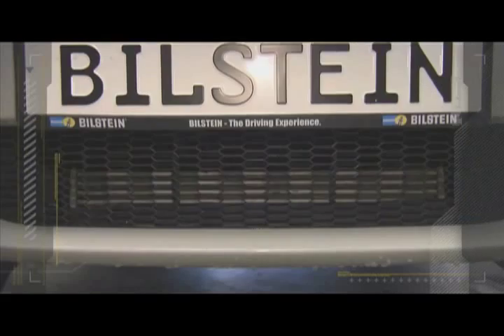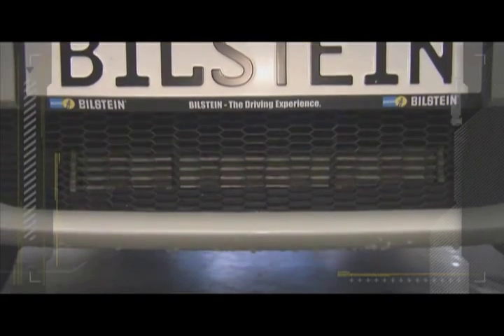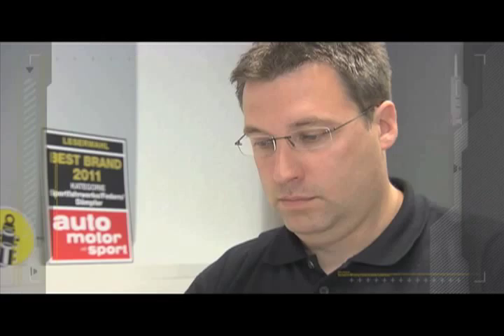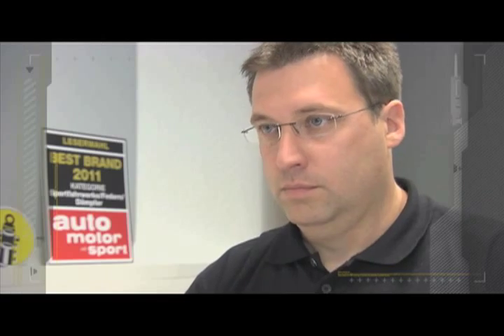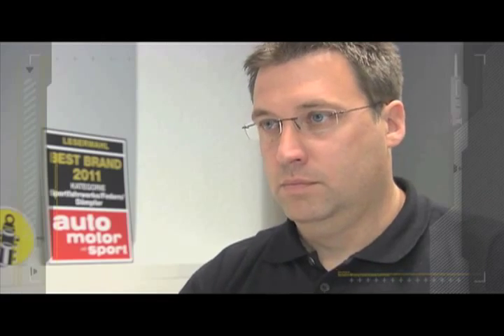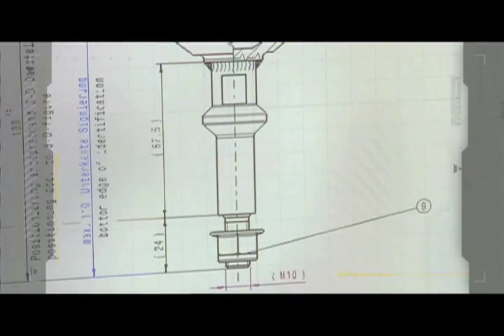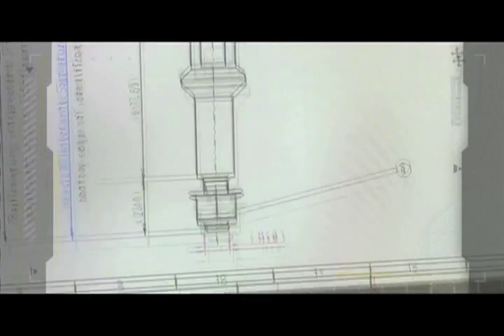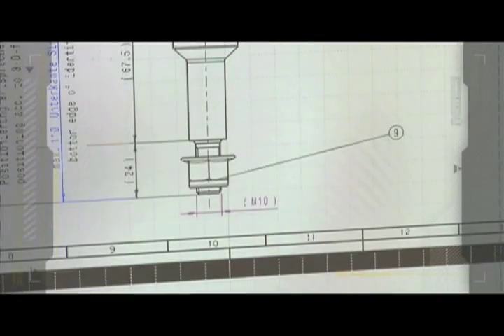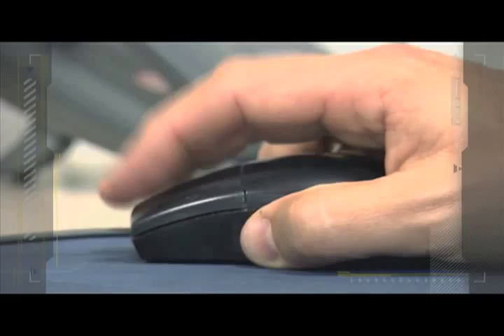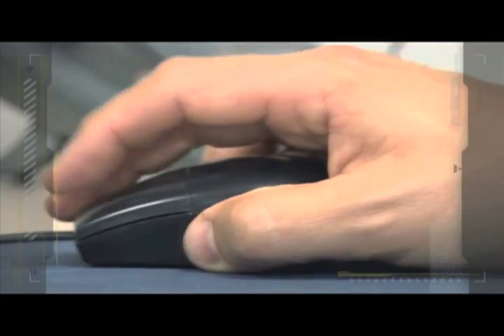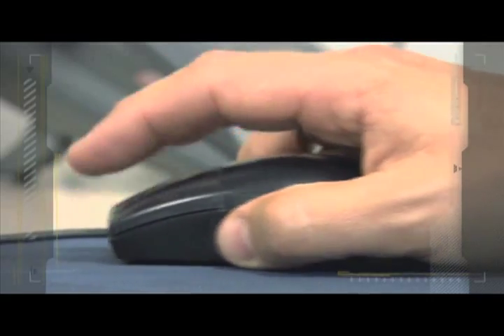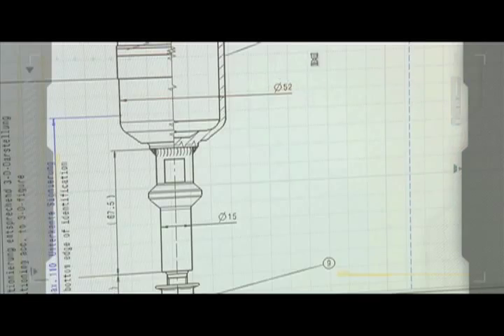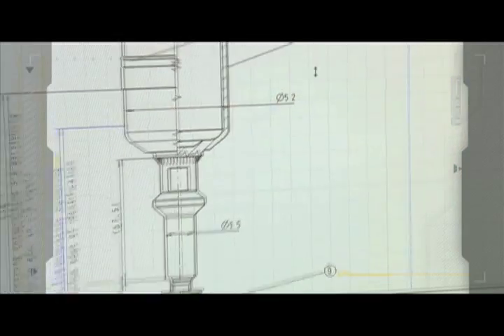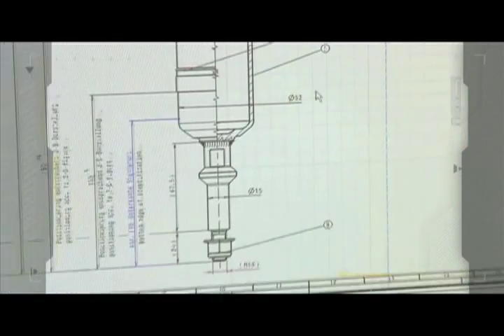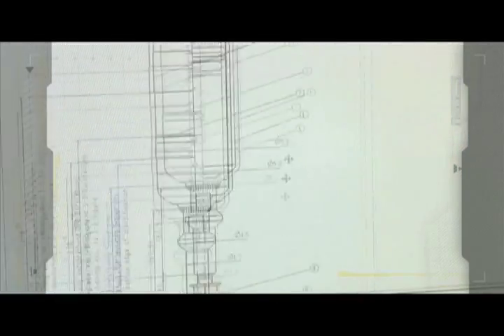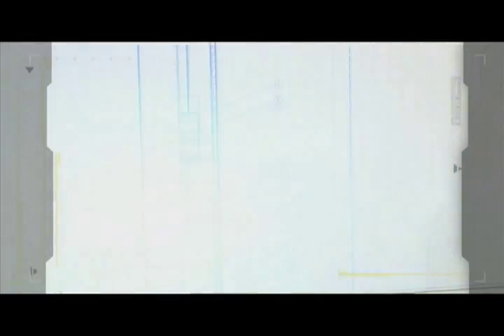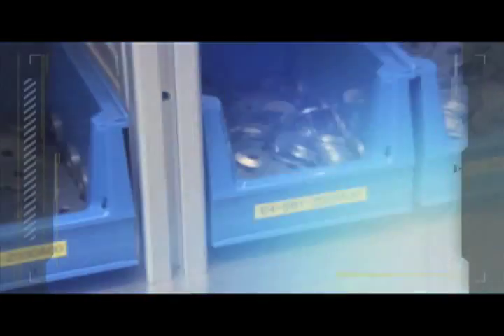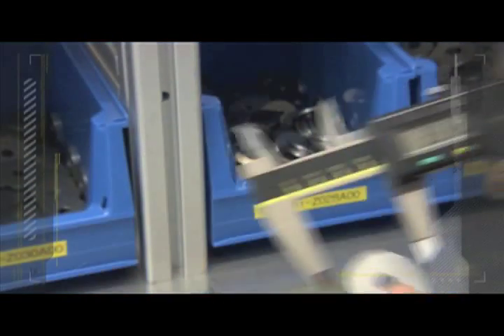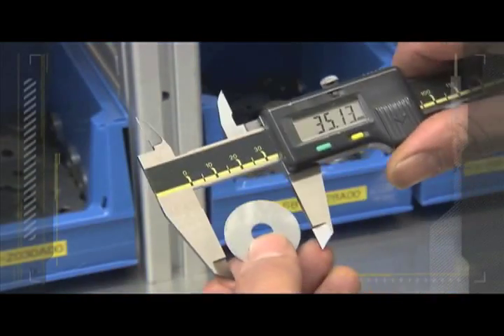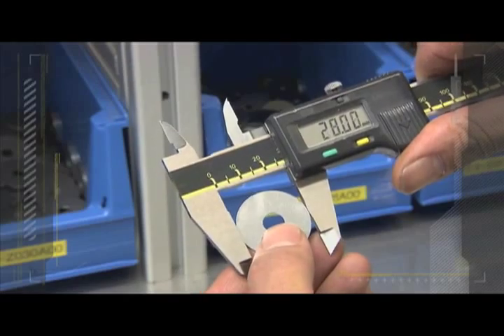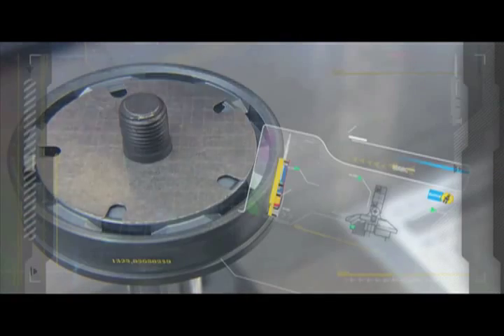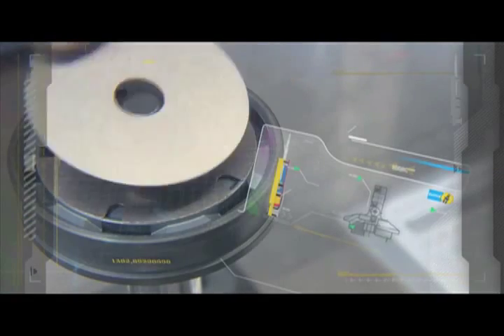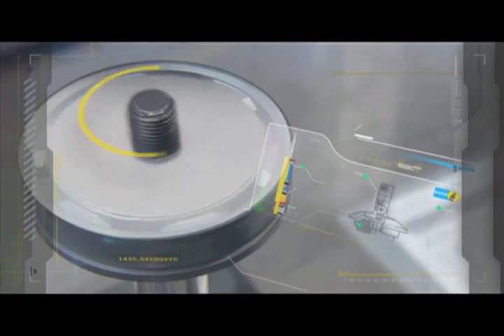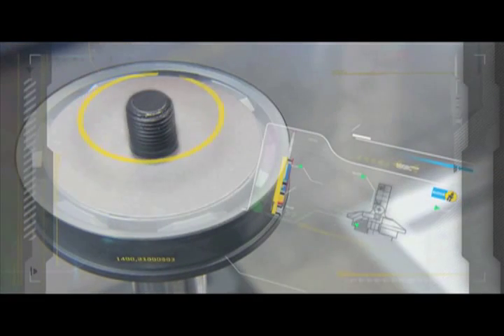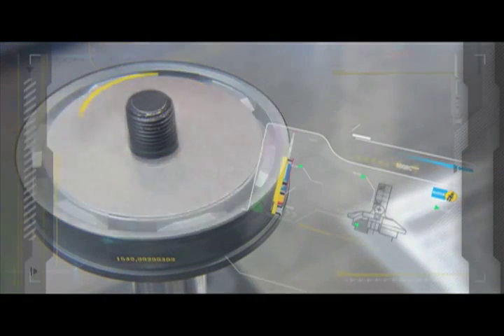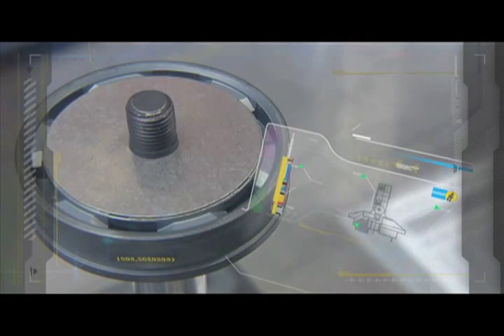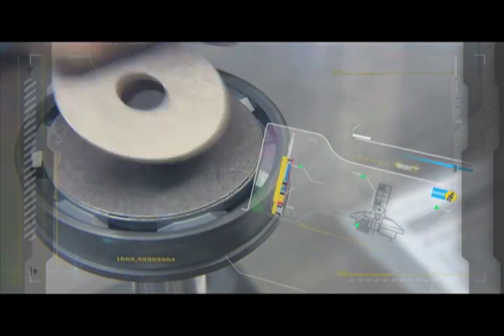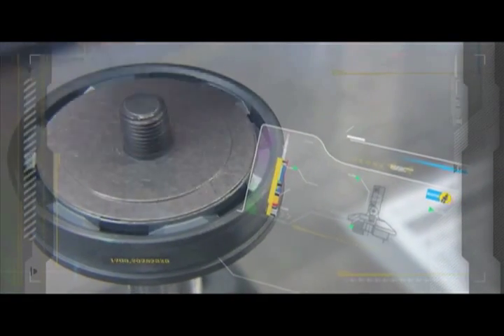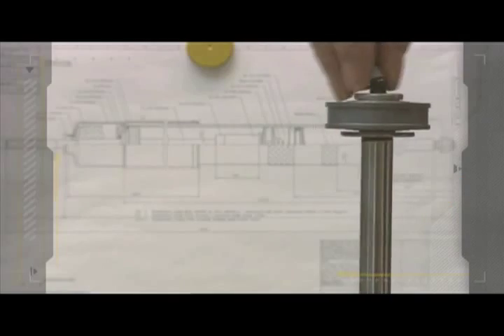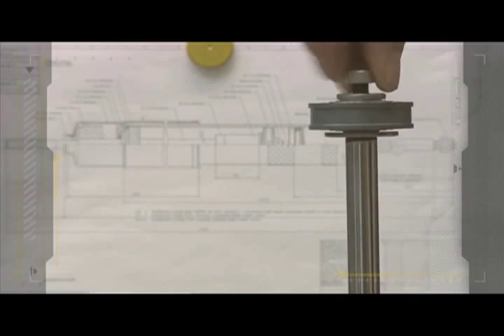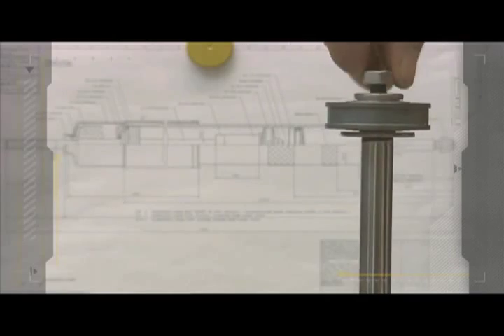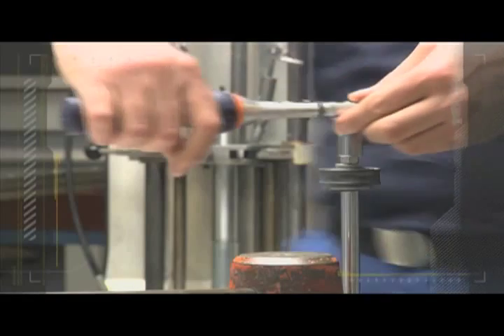With the help of computer modeling, Bilstein produces an original prototype. This is created from top quality materials using state-of-the-art expertise.